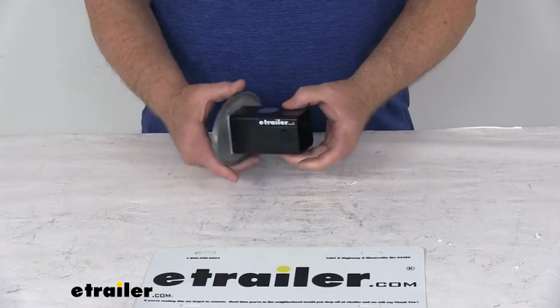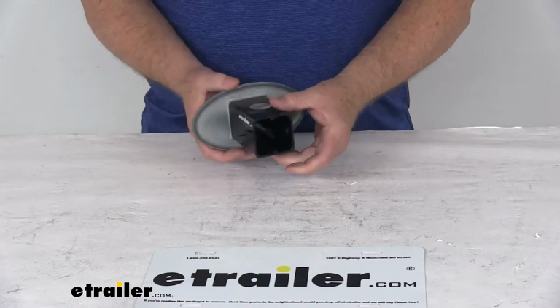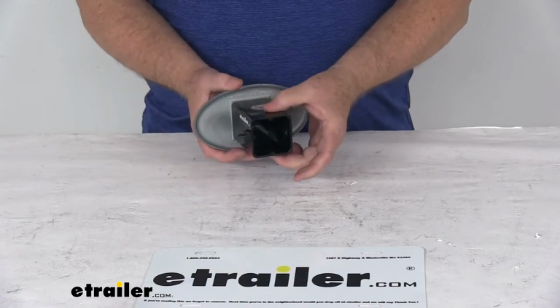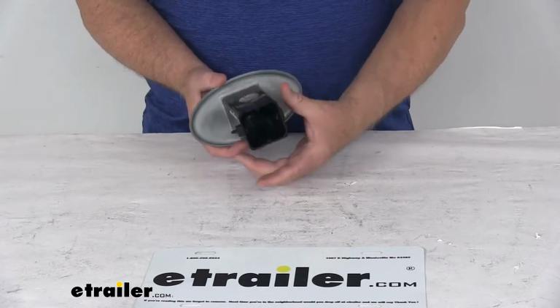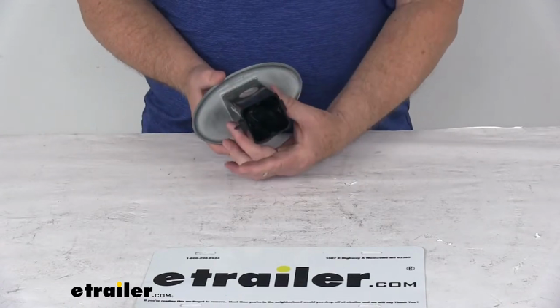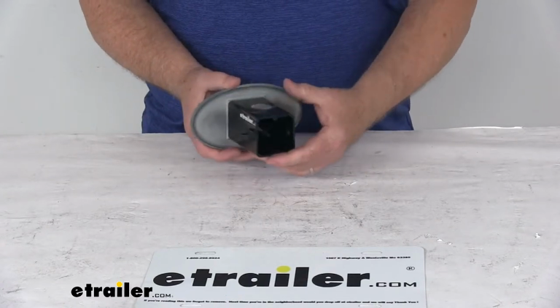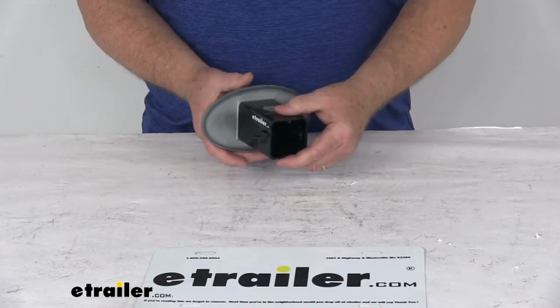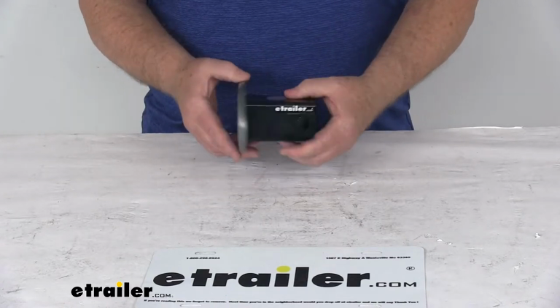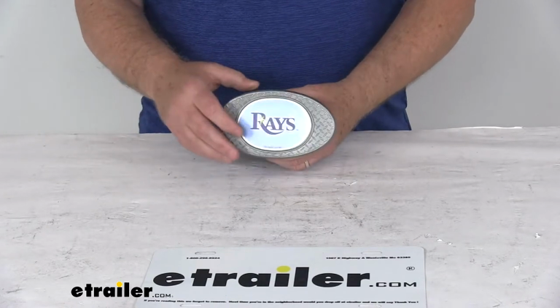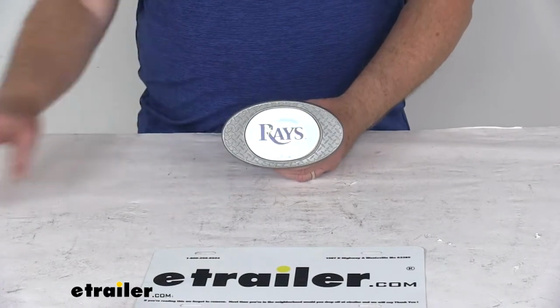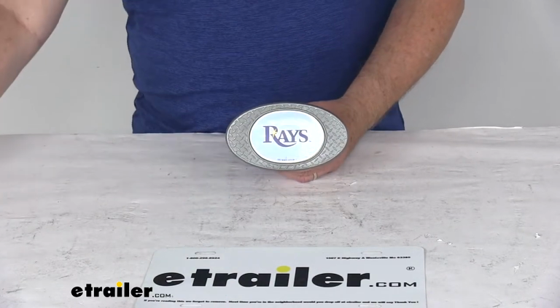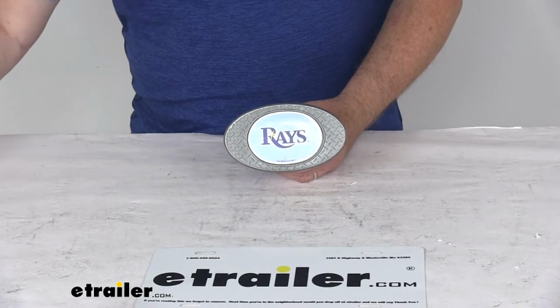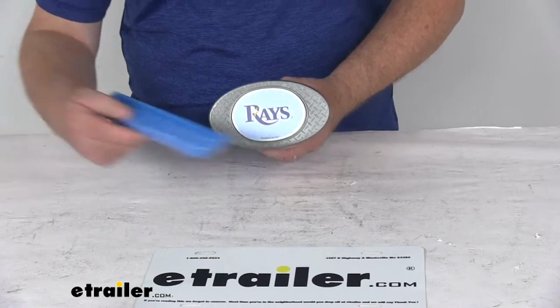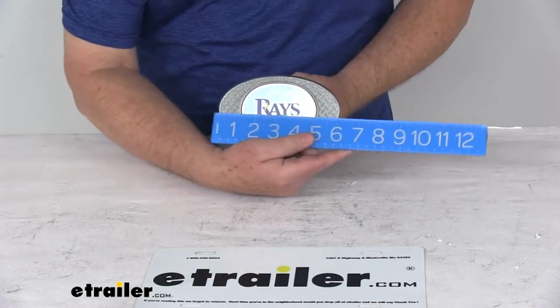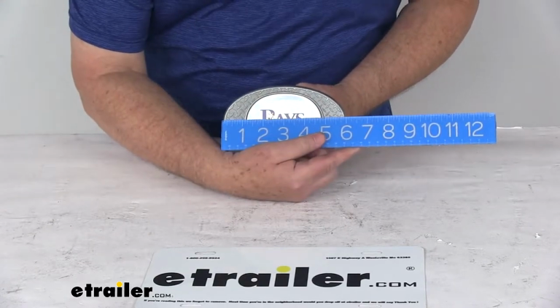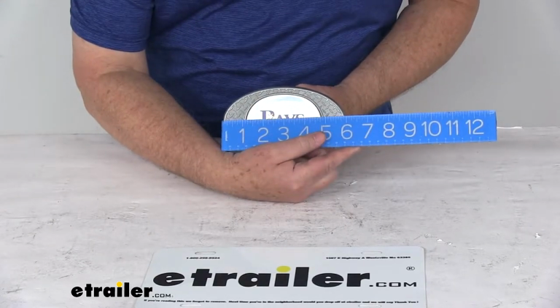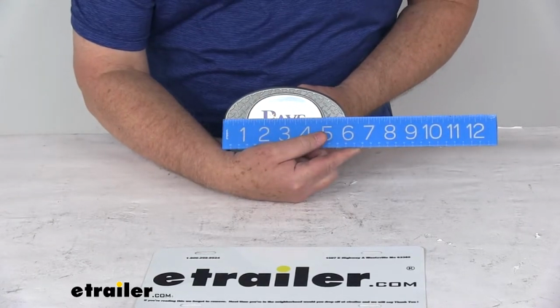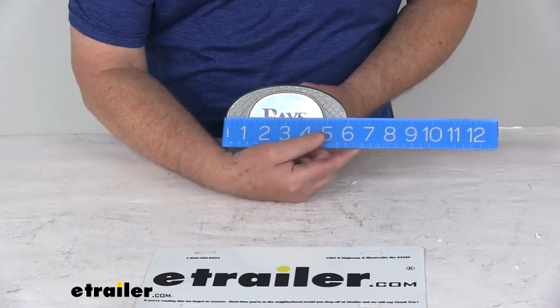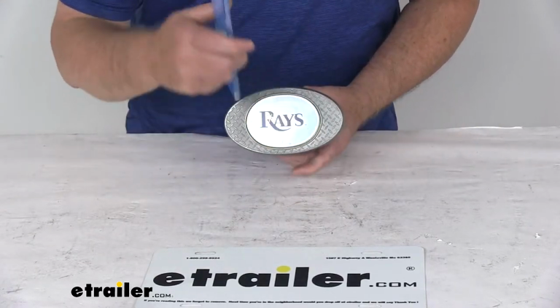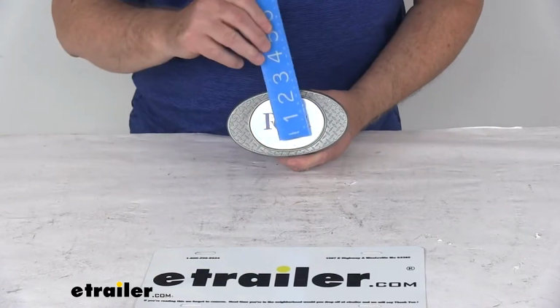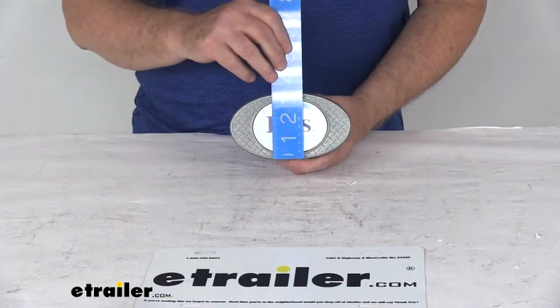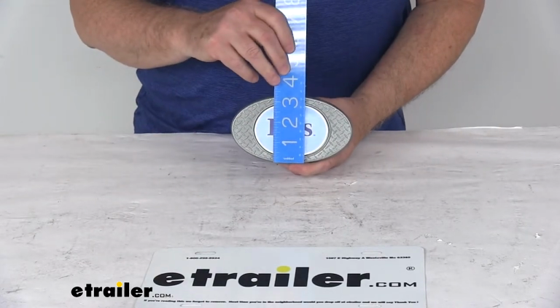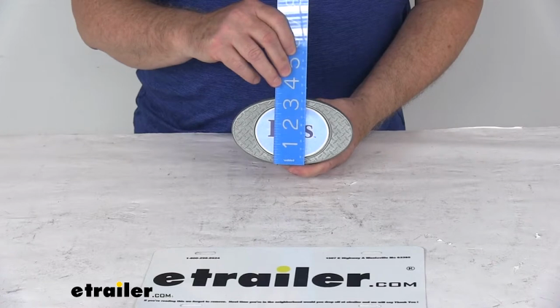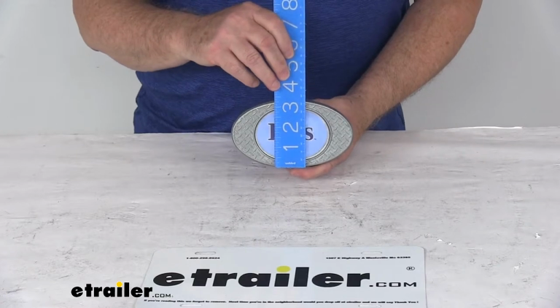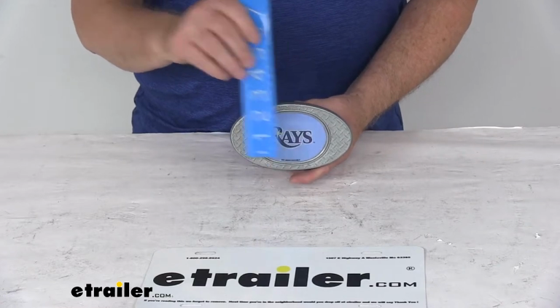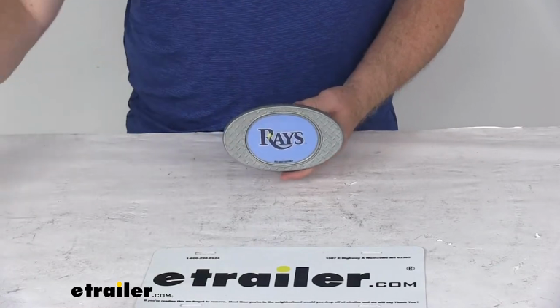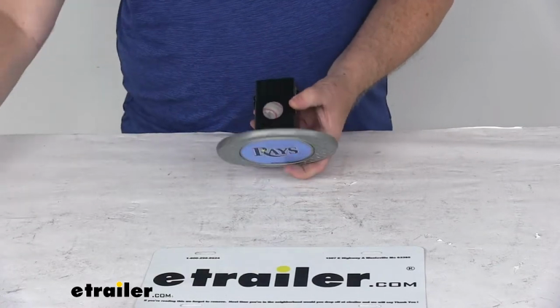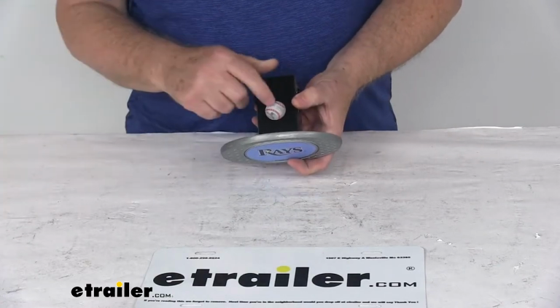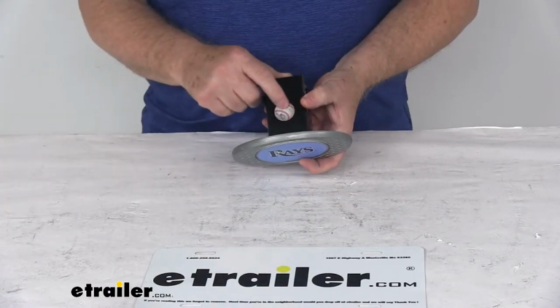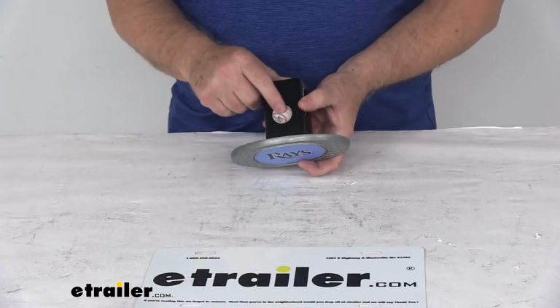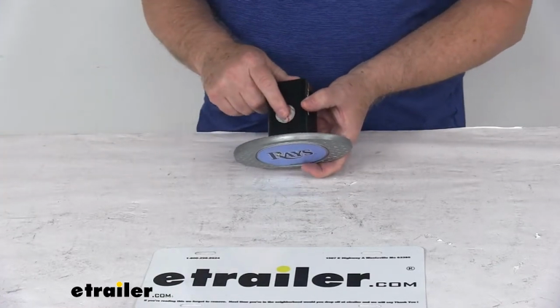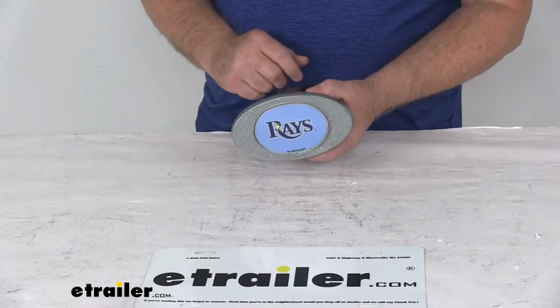This is designed to fit a 2-inch by 2-inch trailer hitch receiver opening. The oval face measures 6 inches wide and 3-1/2 inches tall. It is an officially licensed Major League Baseball logo.